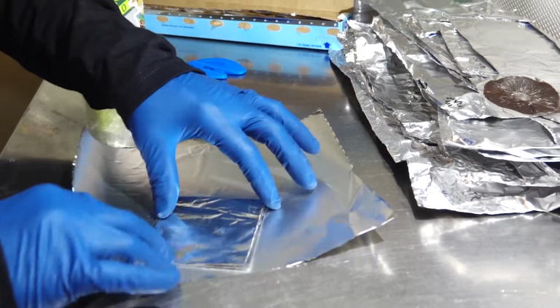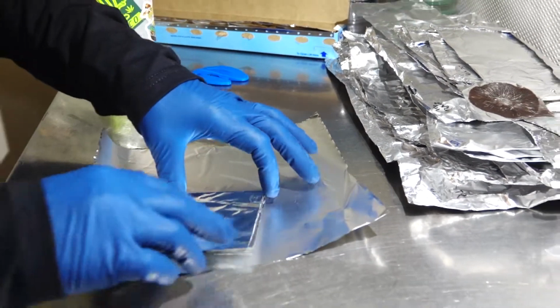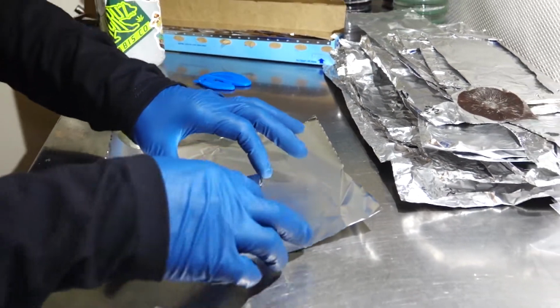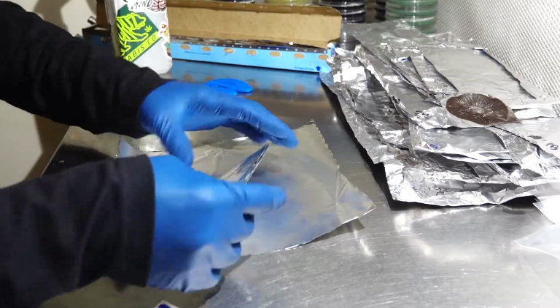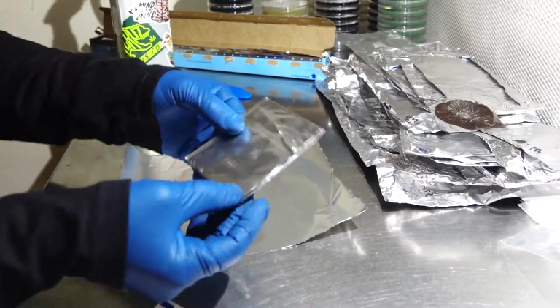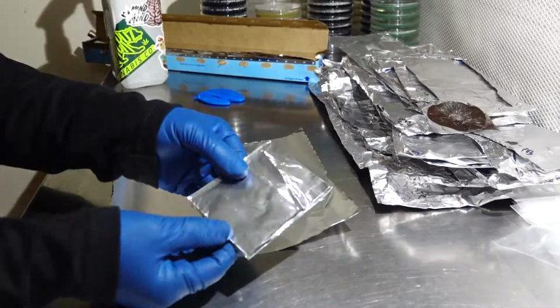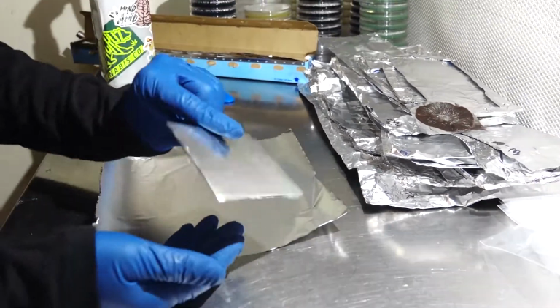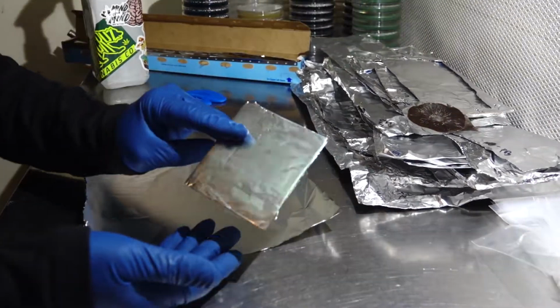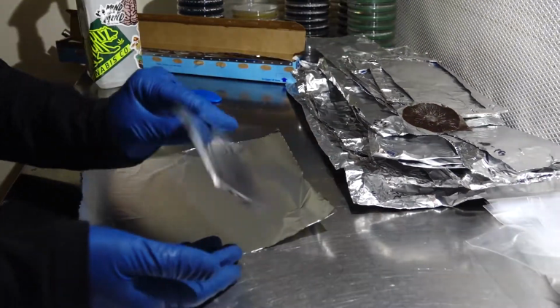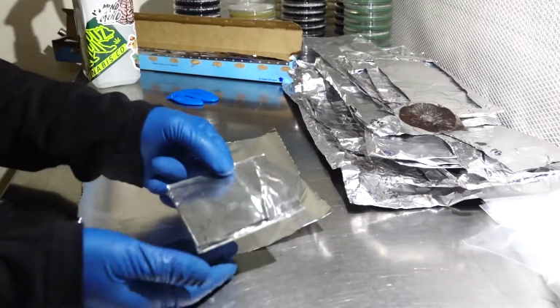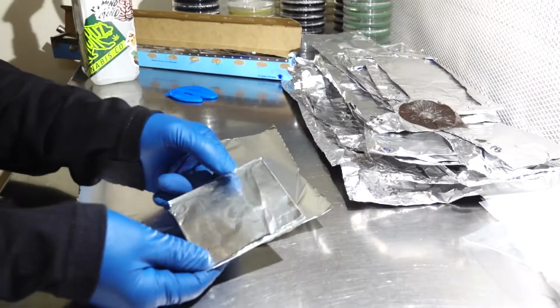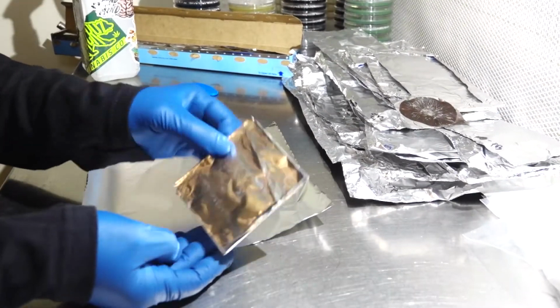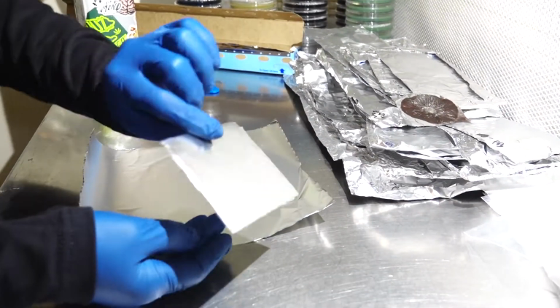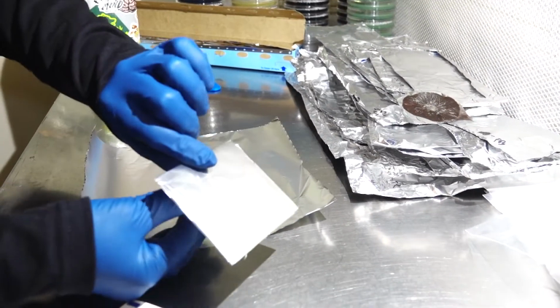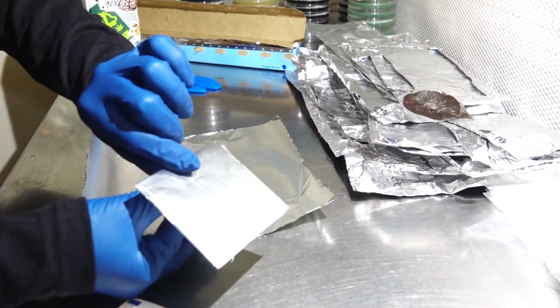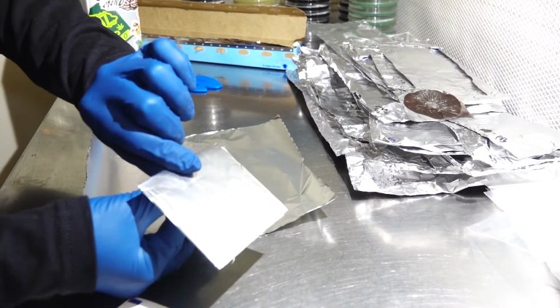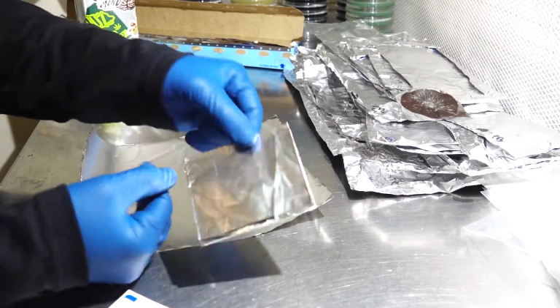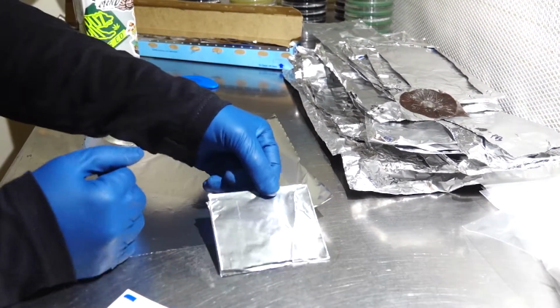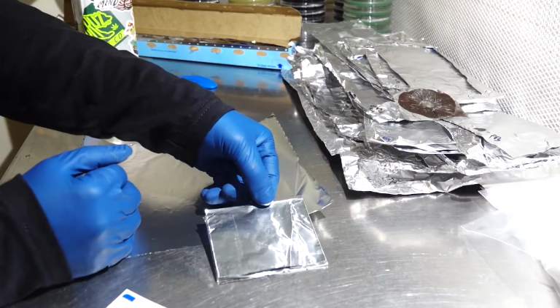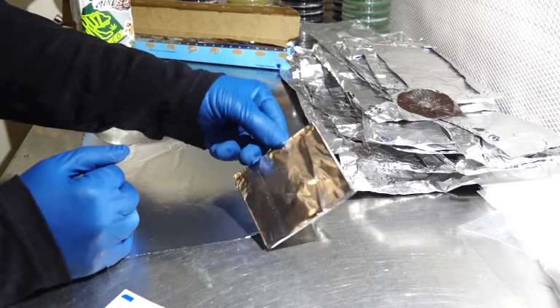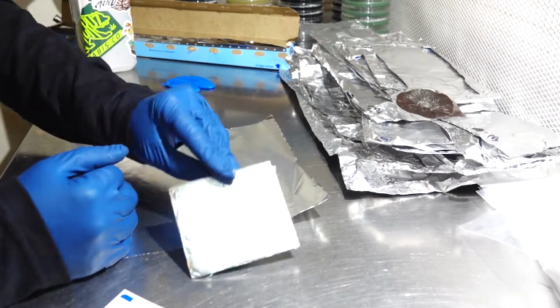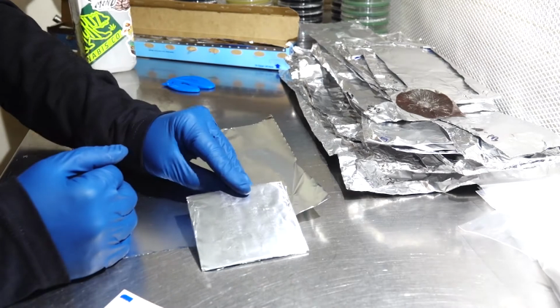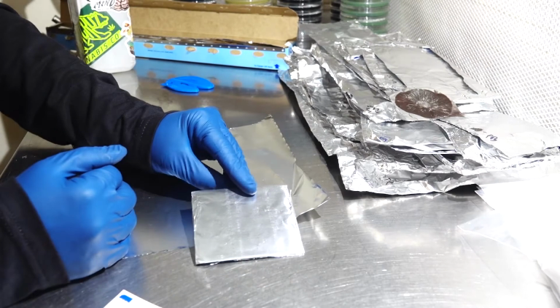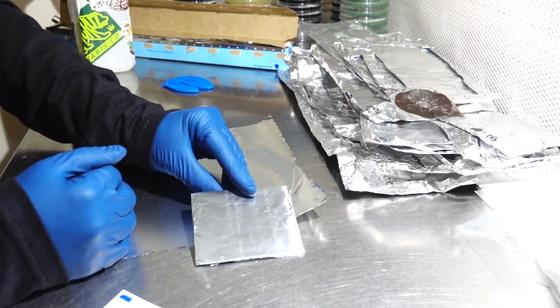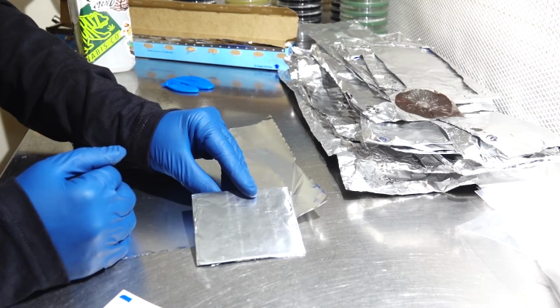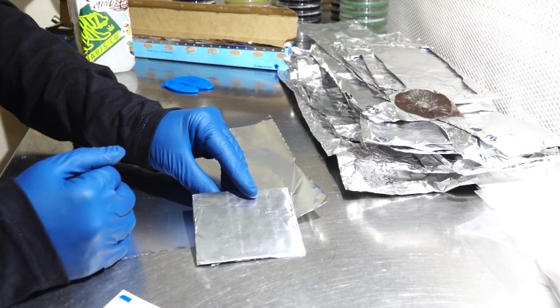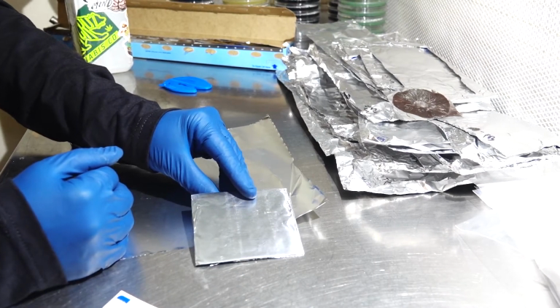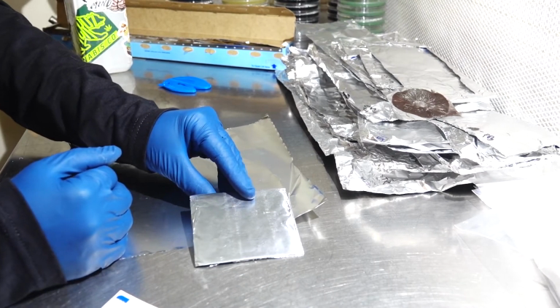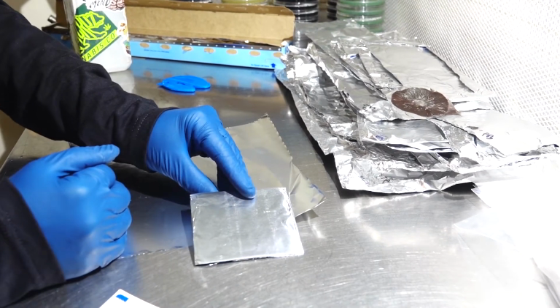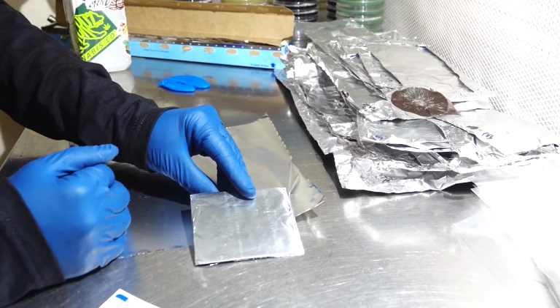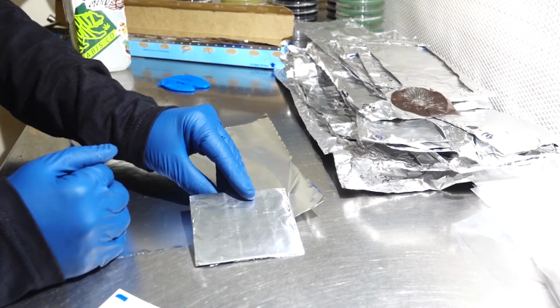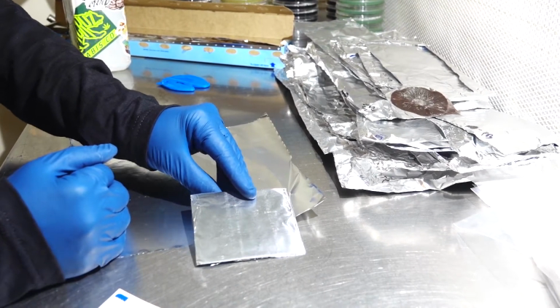There you go — that is the first spore print nicely encased in aluminum, looking very crisp and very clean. That will prevent anything from getting inside and contaminating our print.